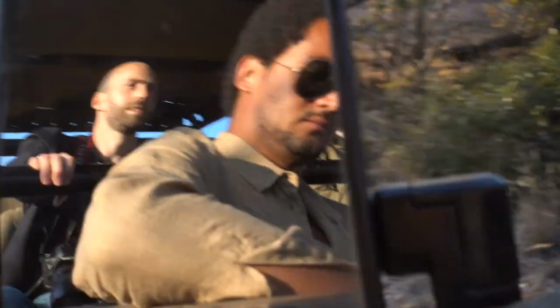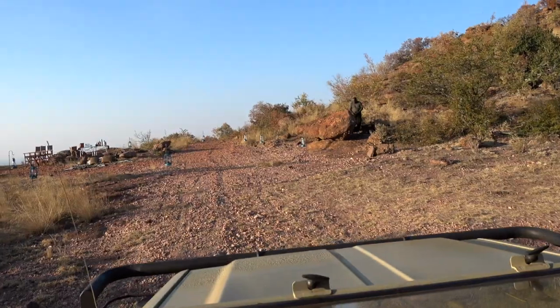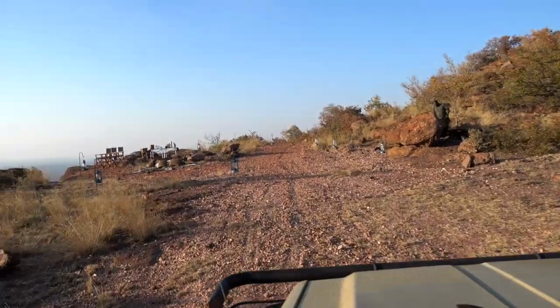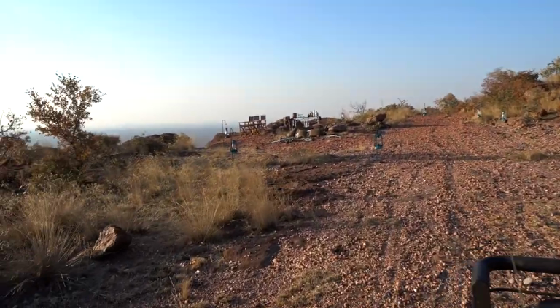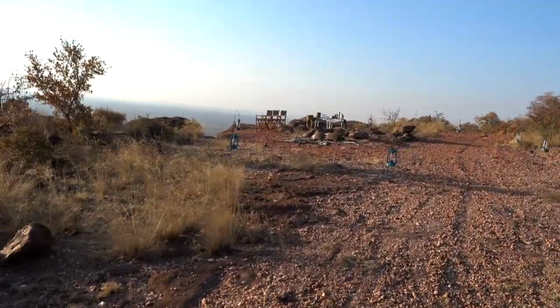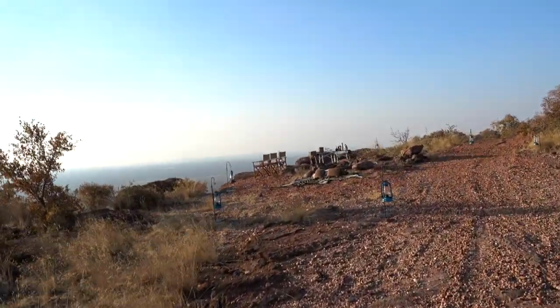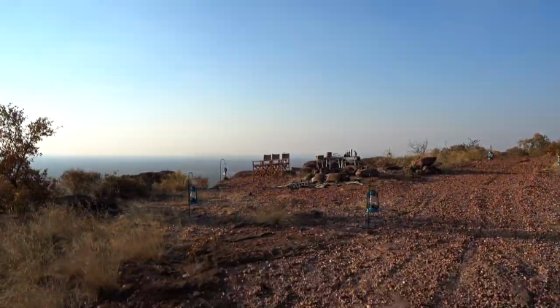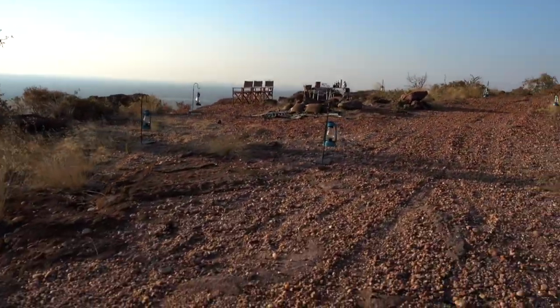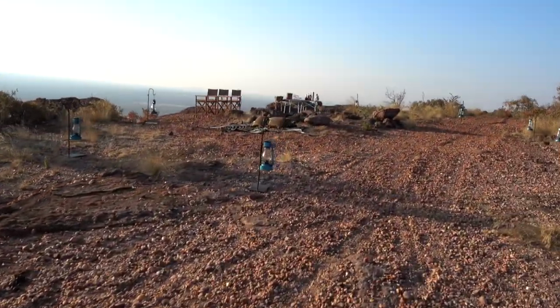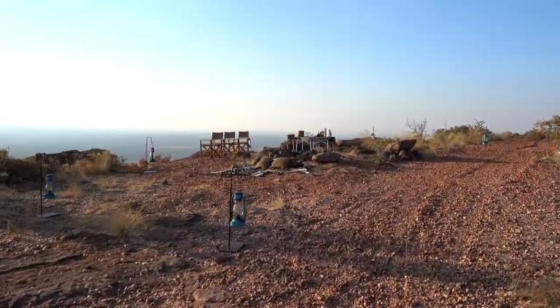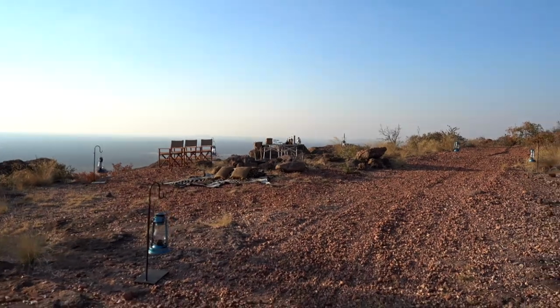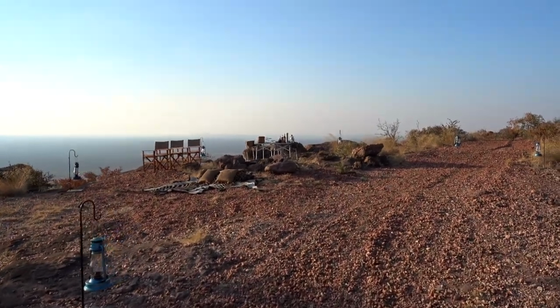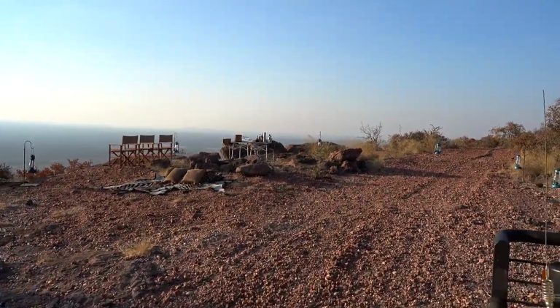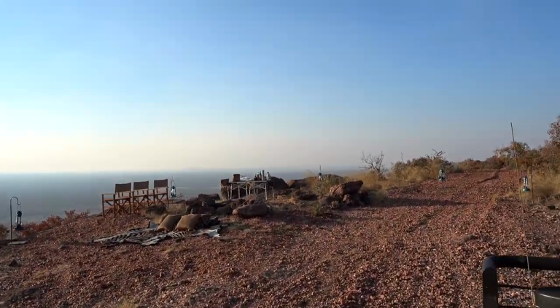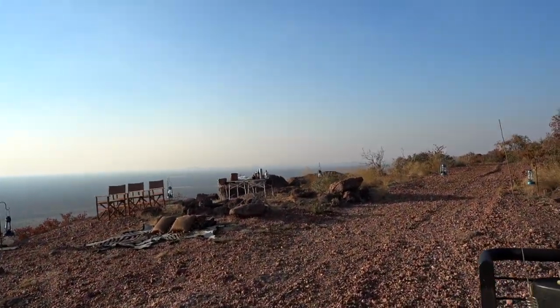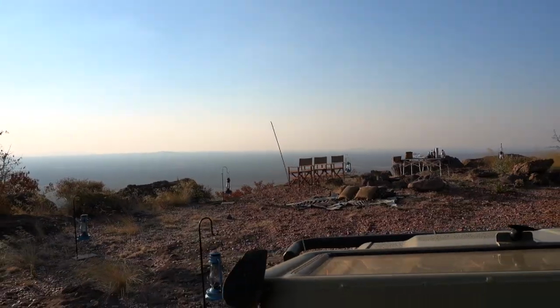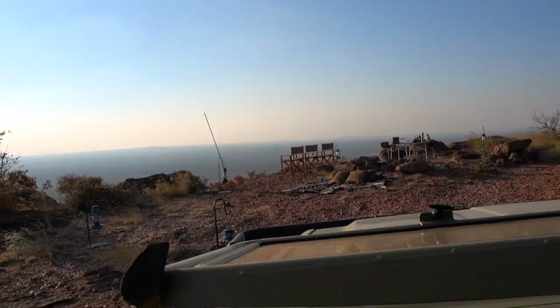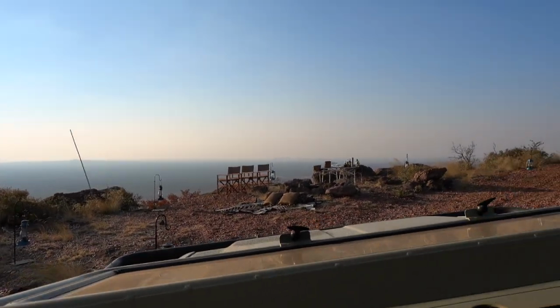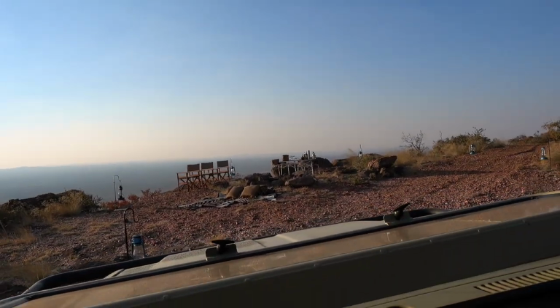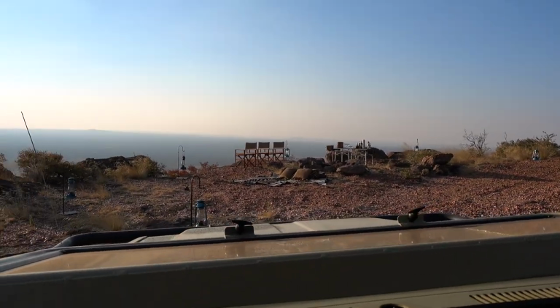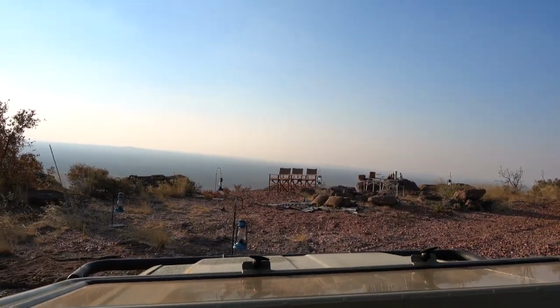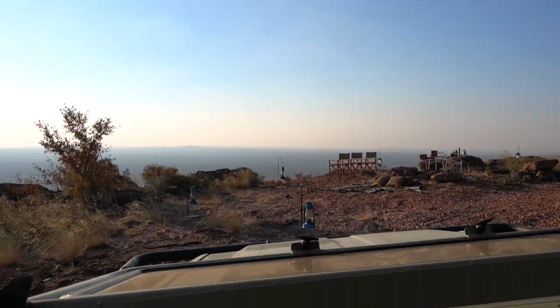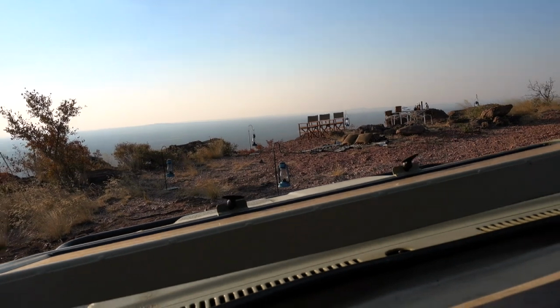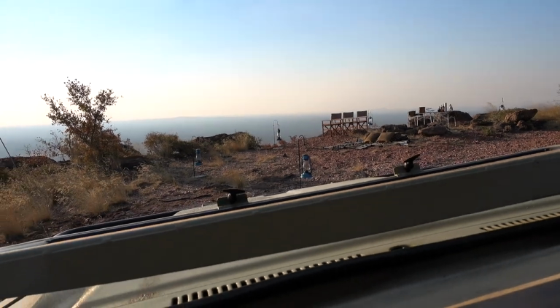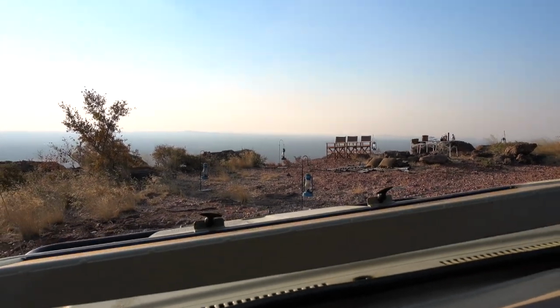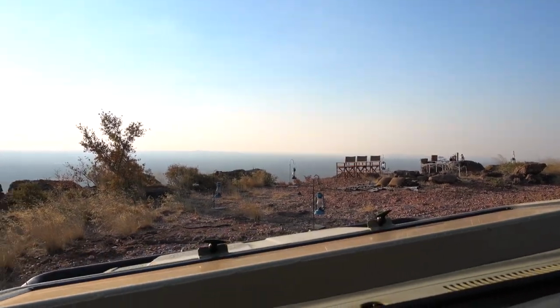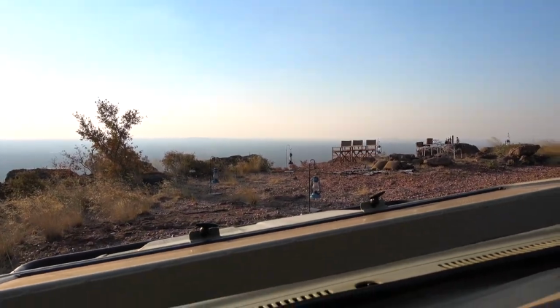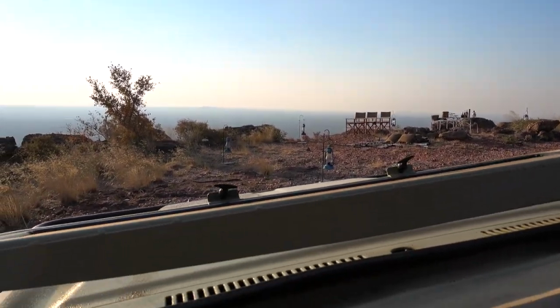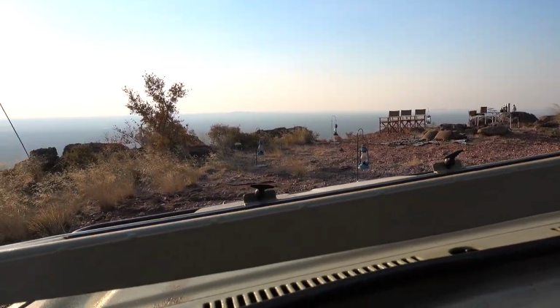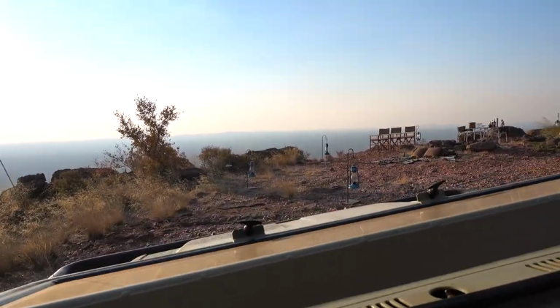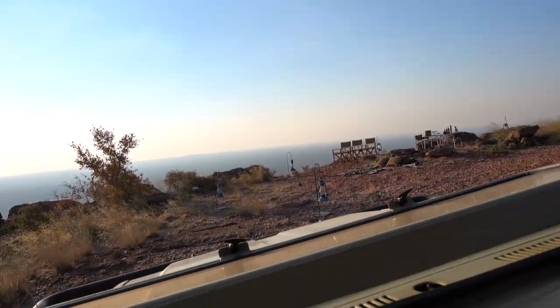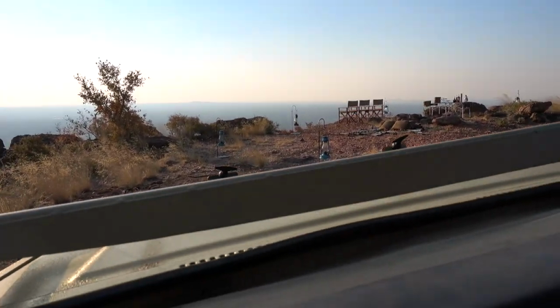We are sitting for tonight — that's where we're having dinner. How cool is that? If anyone wants to propose, that's the time.